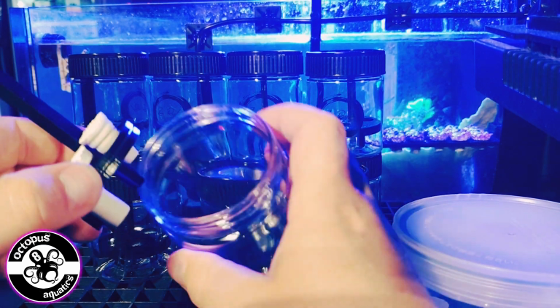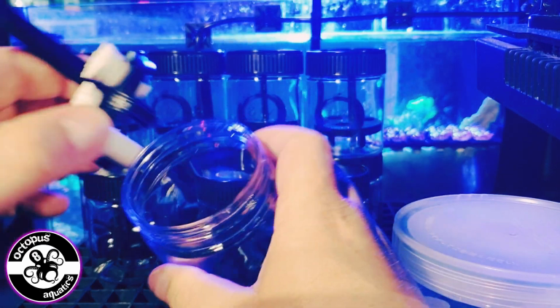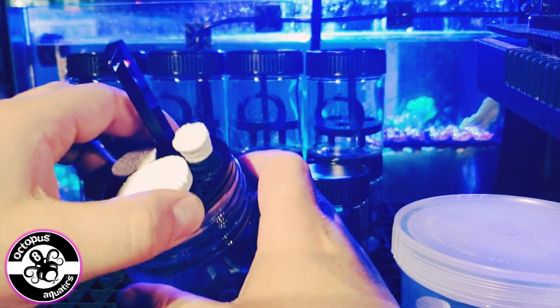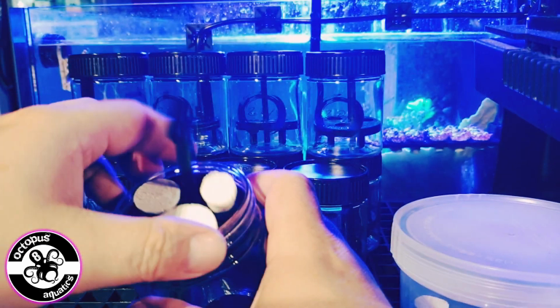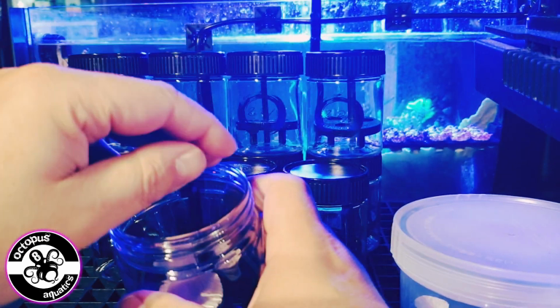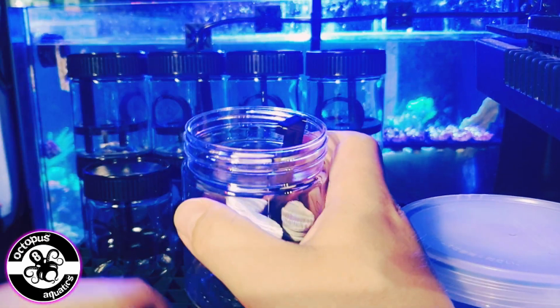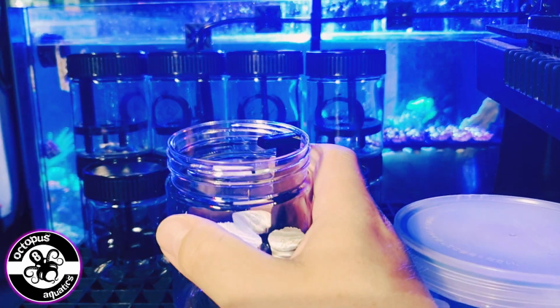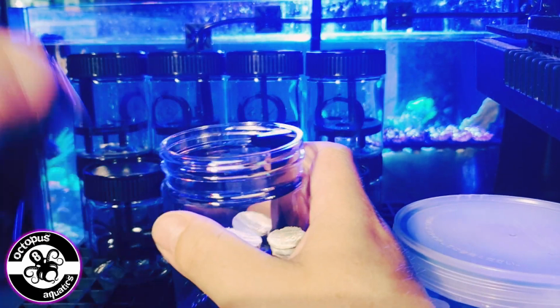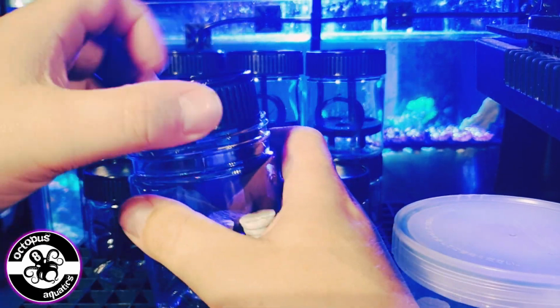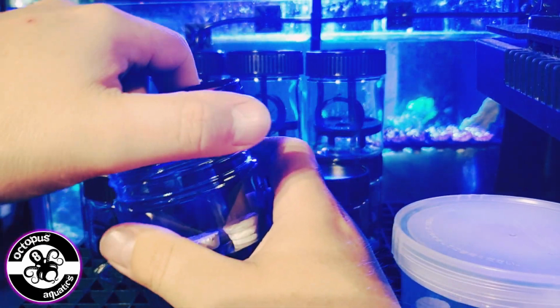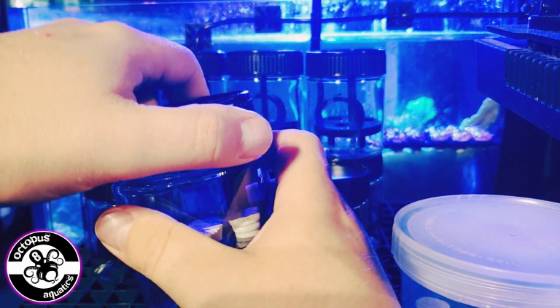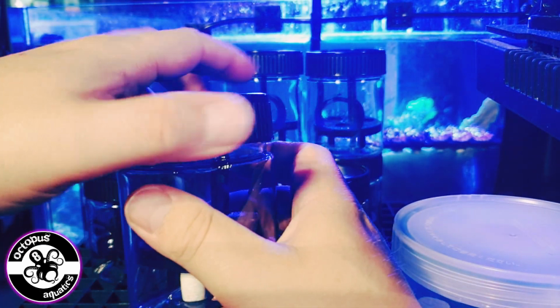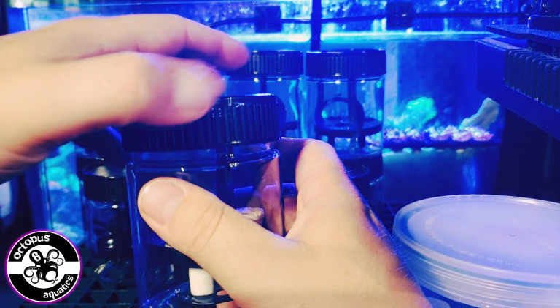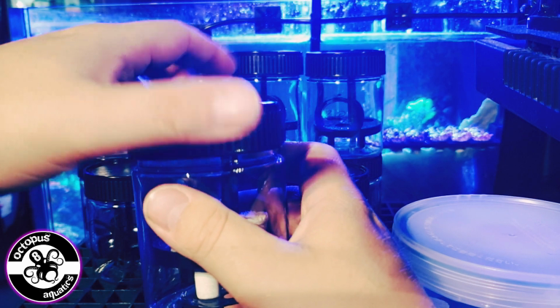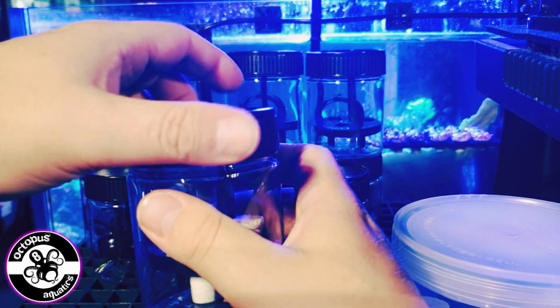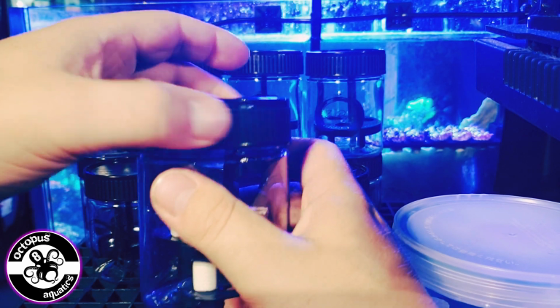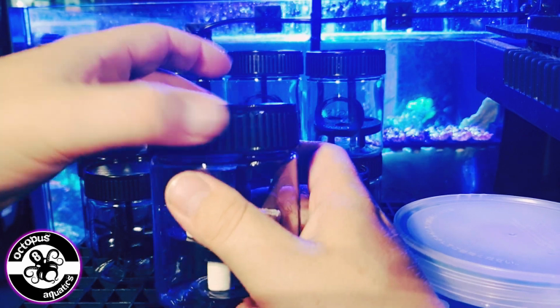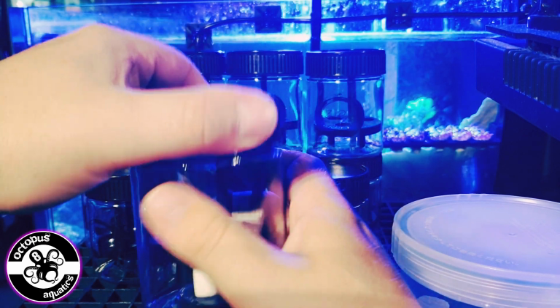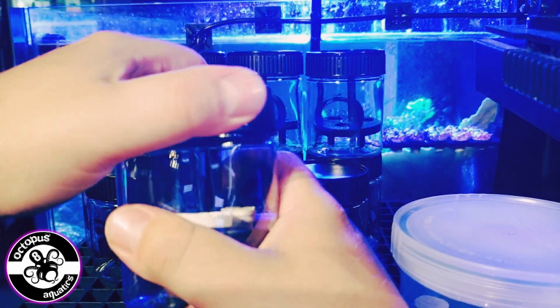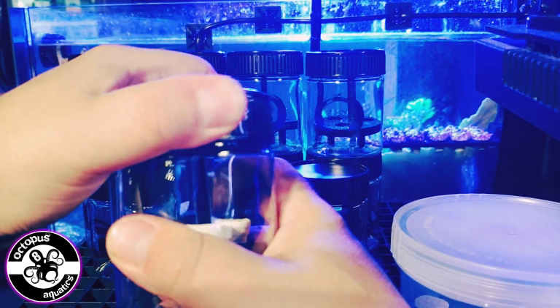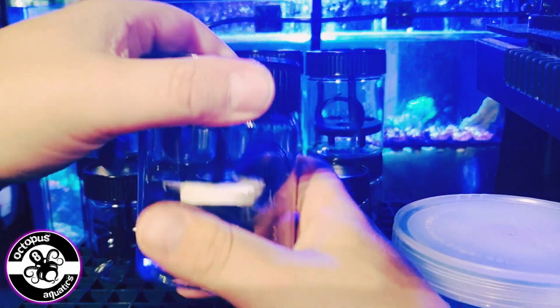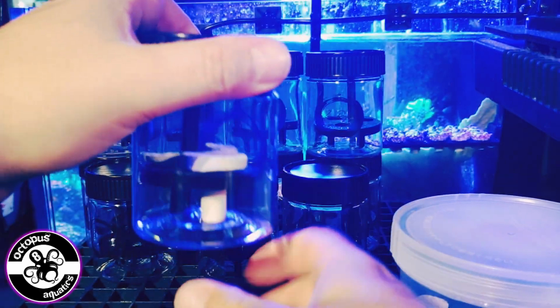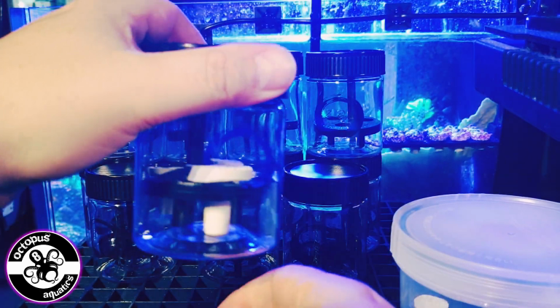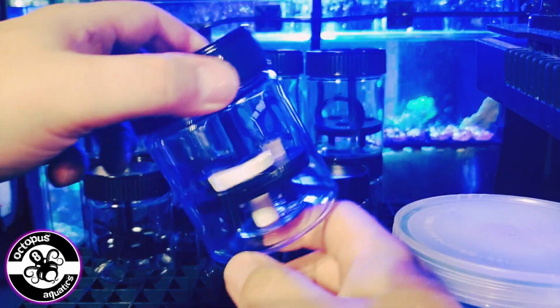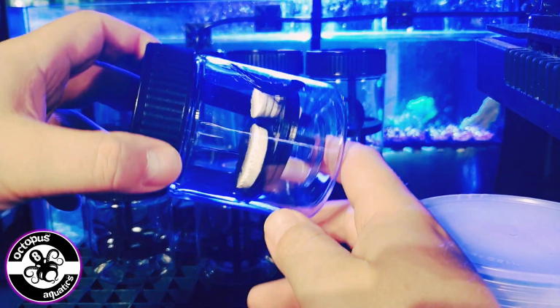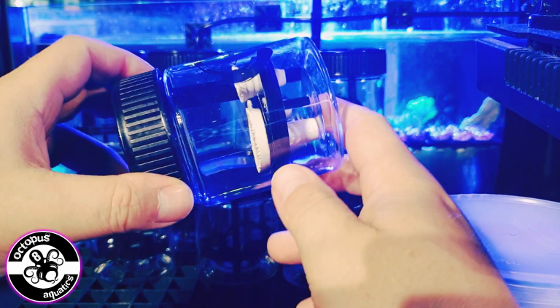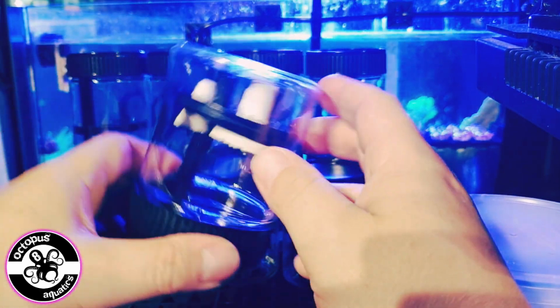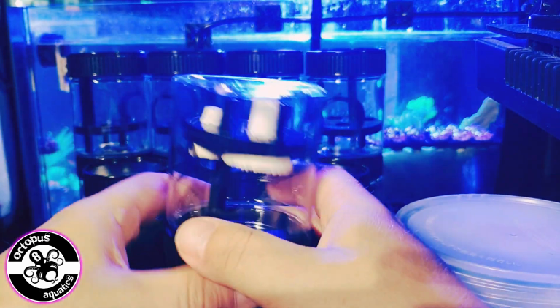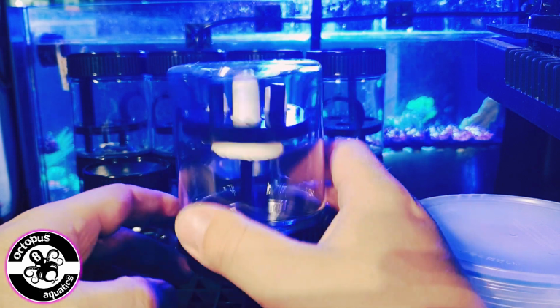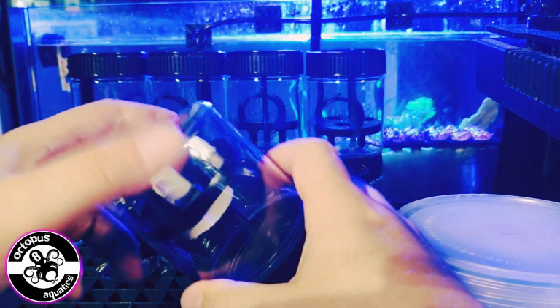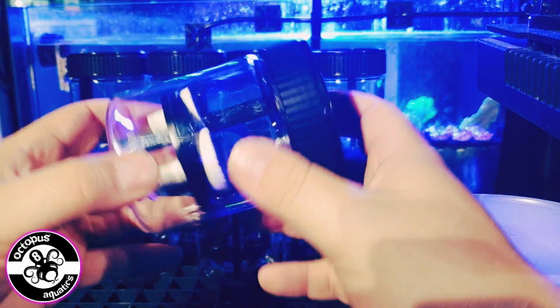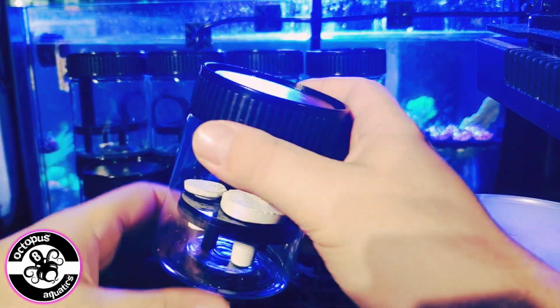You would fill it up with water, put your frags in, and put your lid on nice and tightly to get the seal. And your frags will not get damaged in transportation.